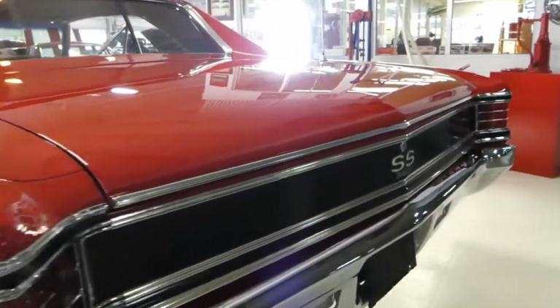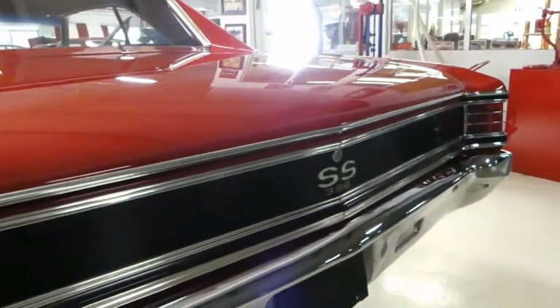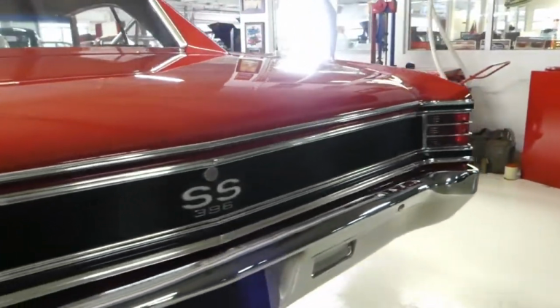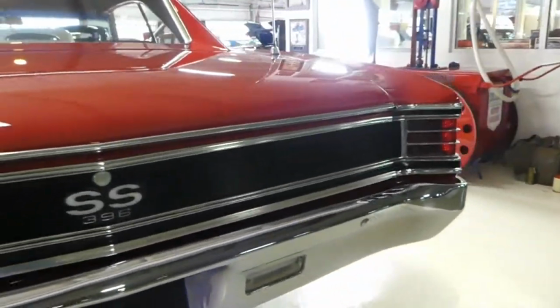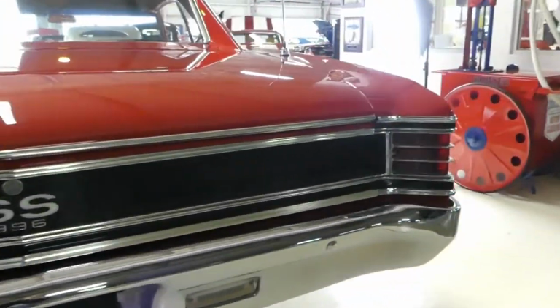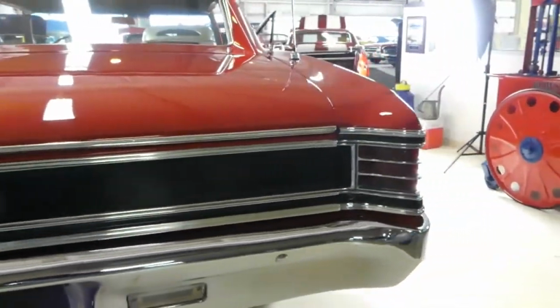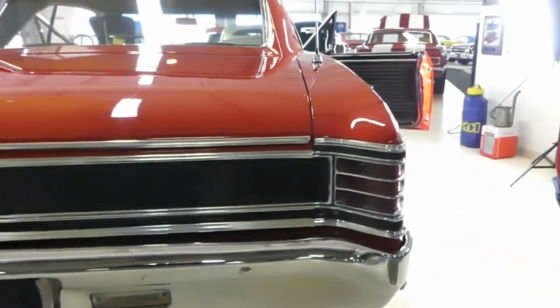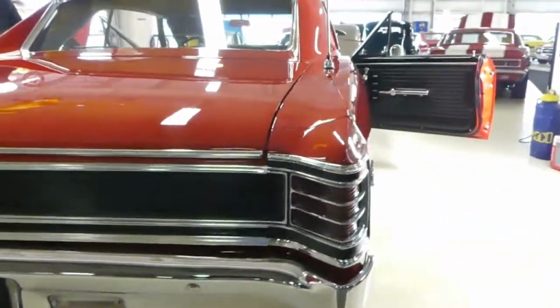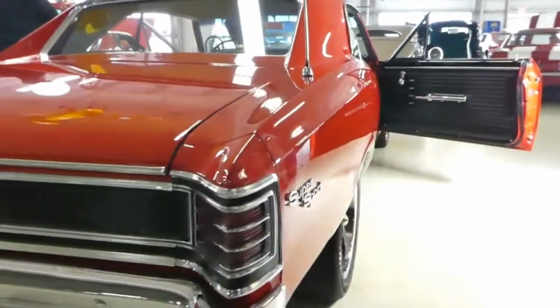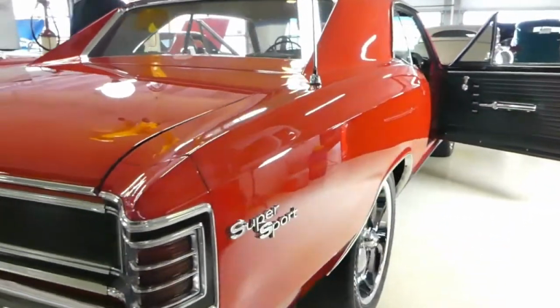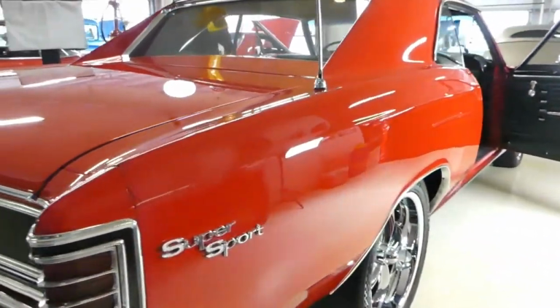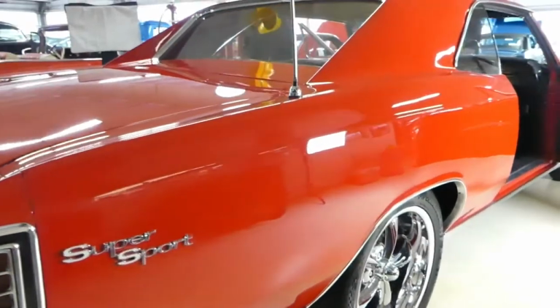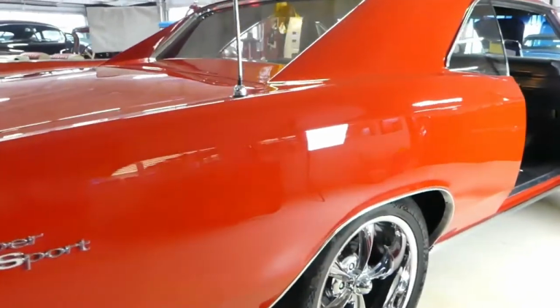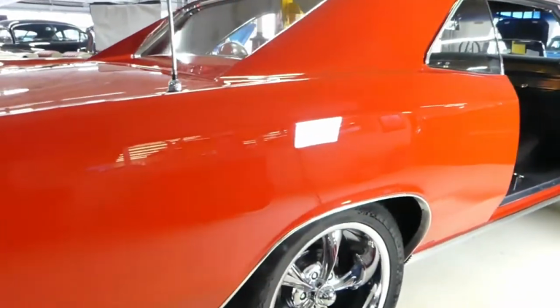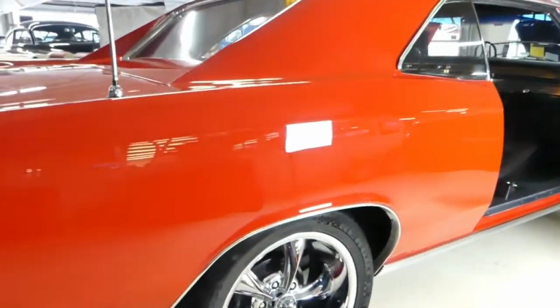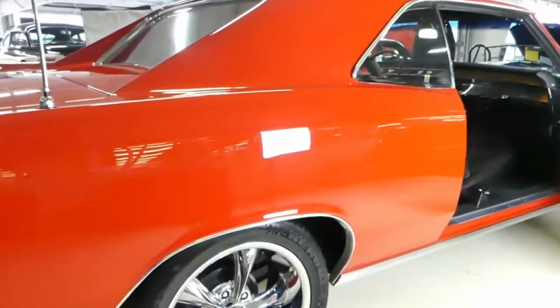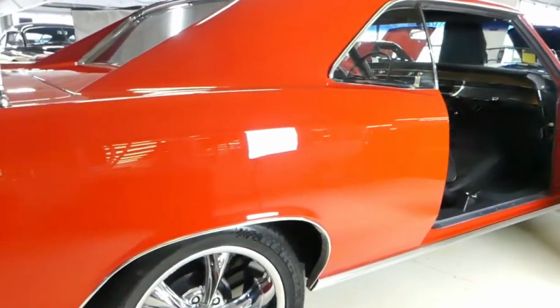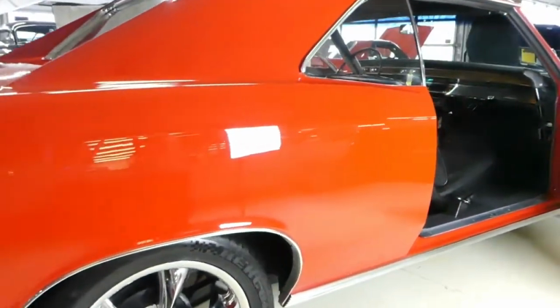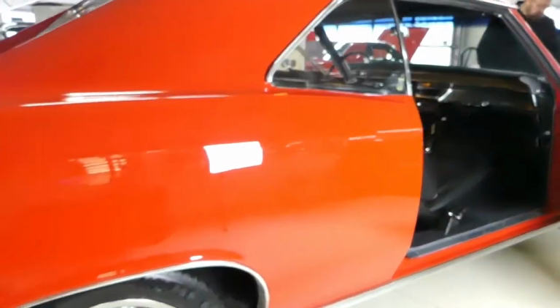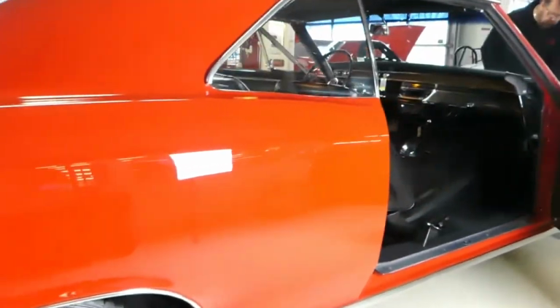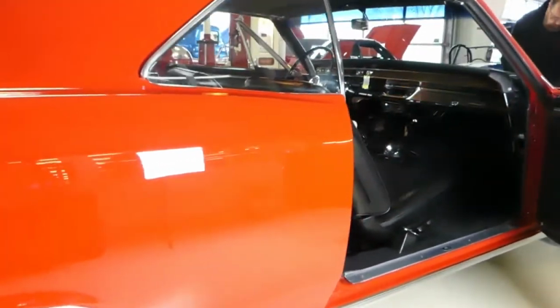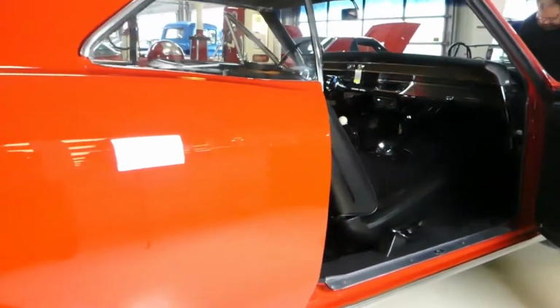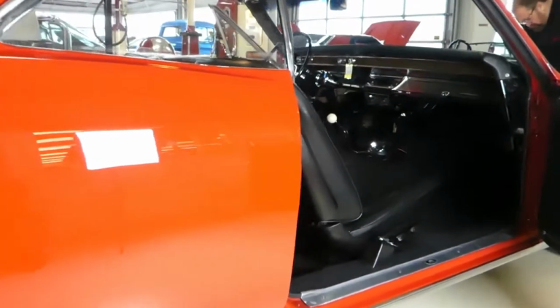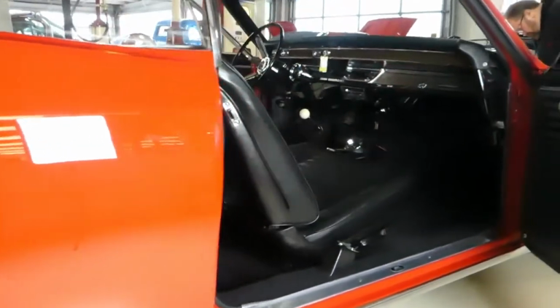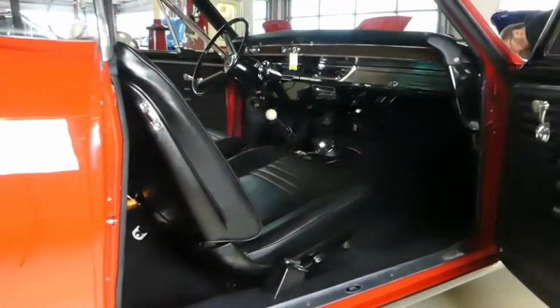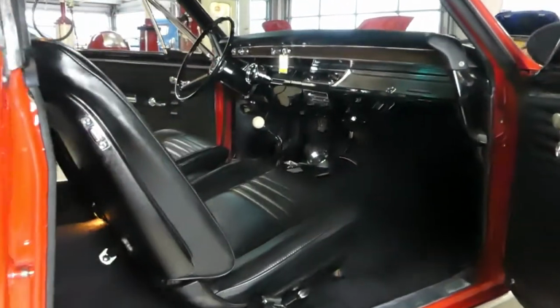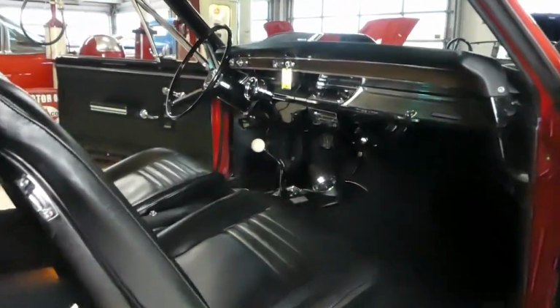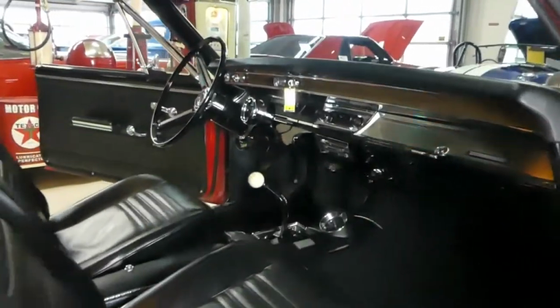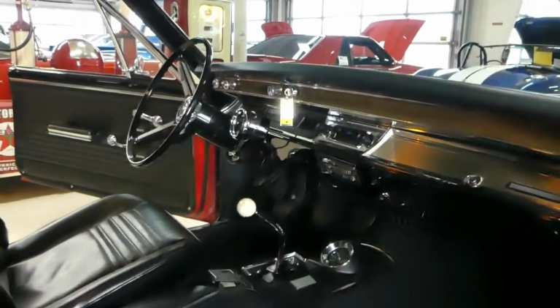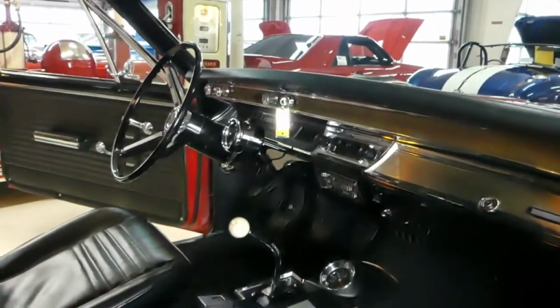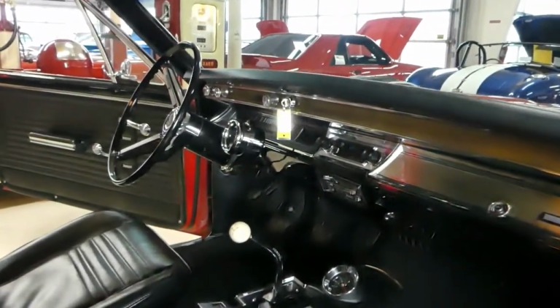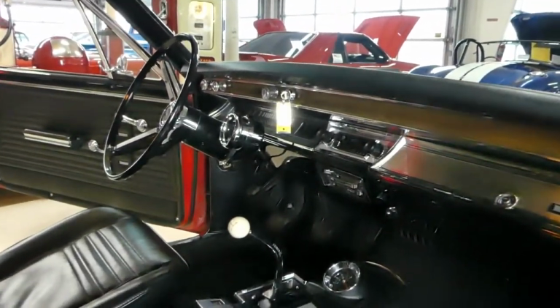Good day, everybody. Kurt with Cruising Classics here. Very proud to introduce this 1967 Chevrolet Chevelle SS. This is a true 138 car SS.